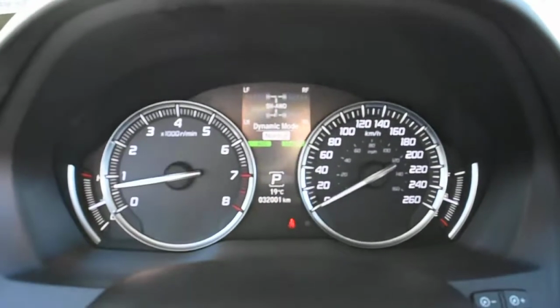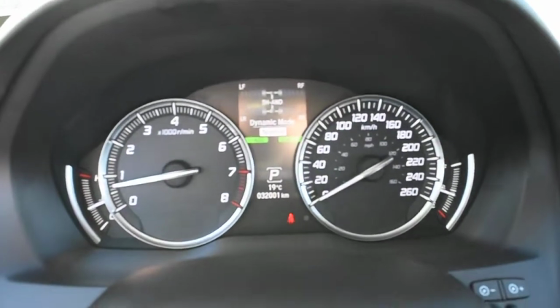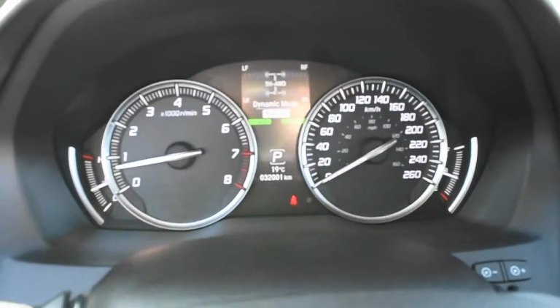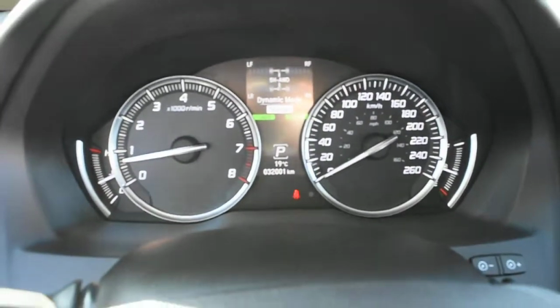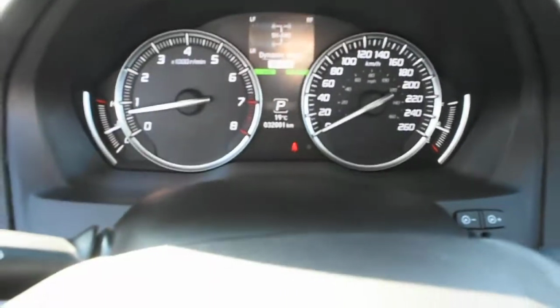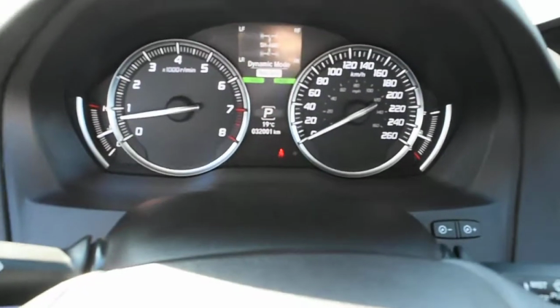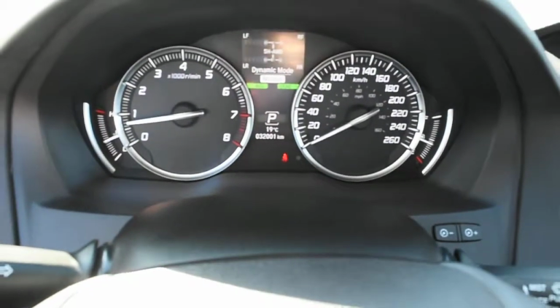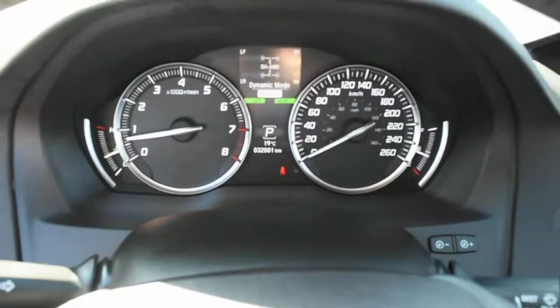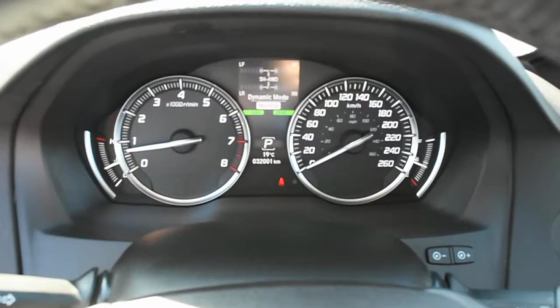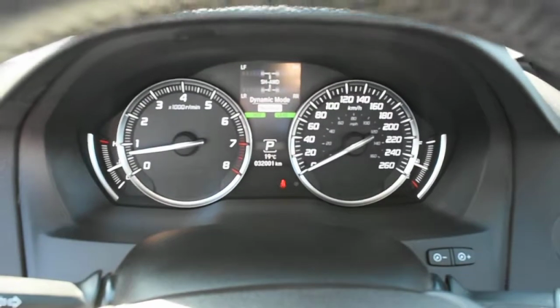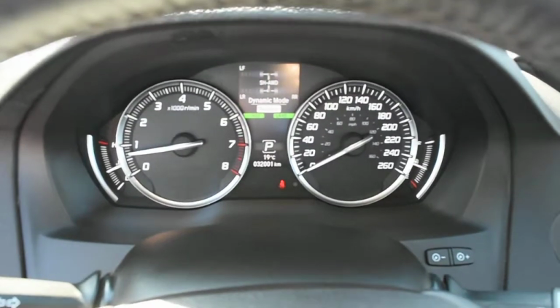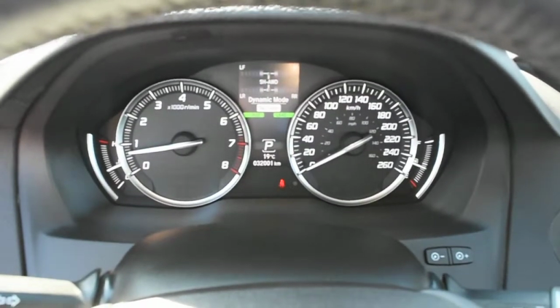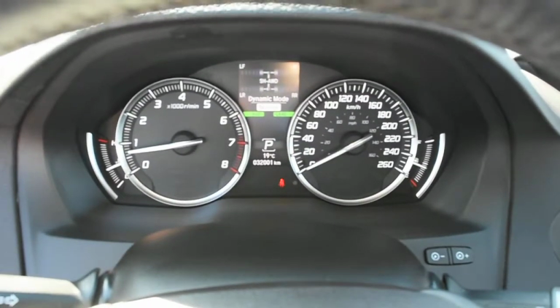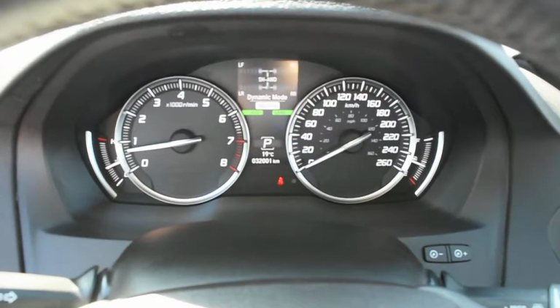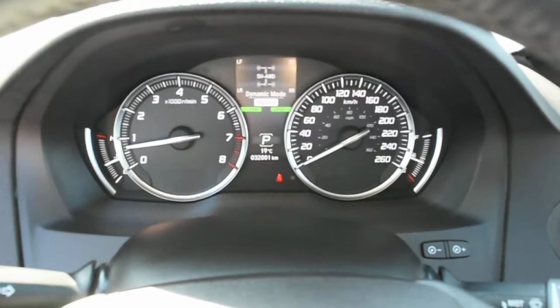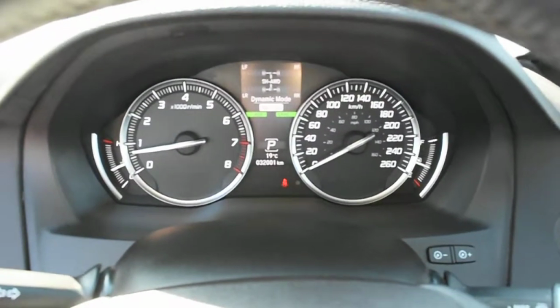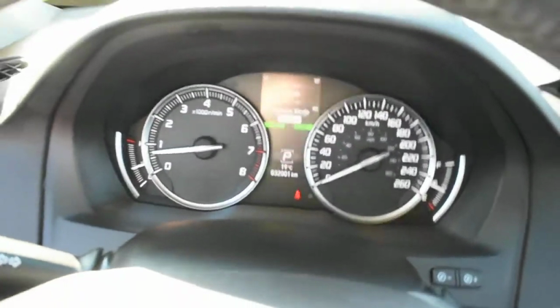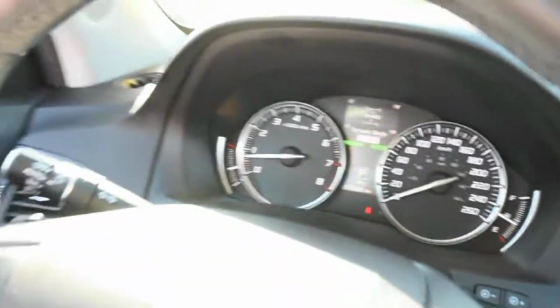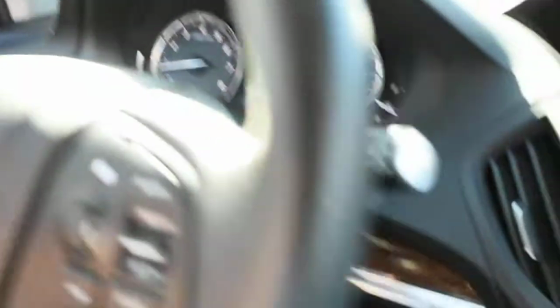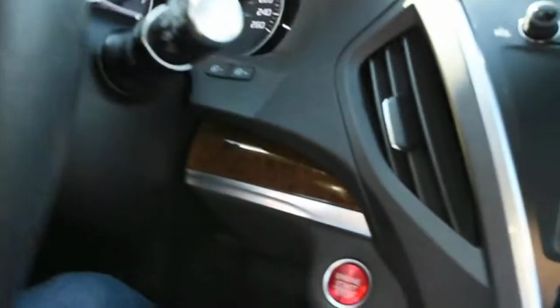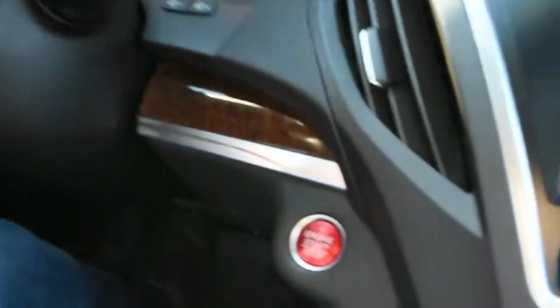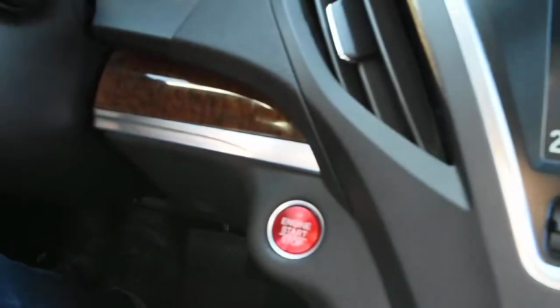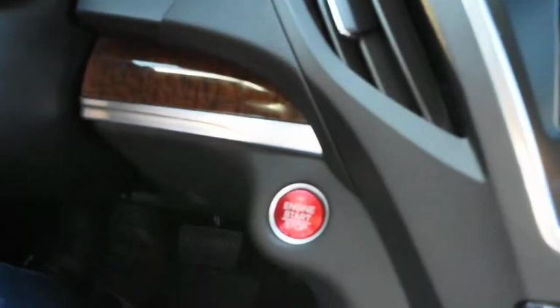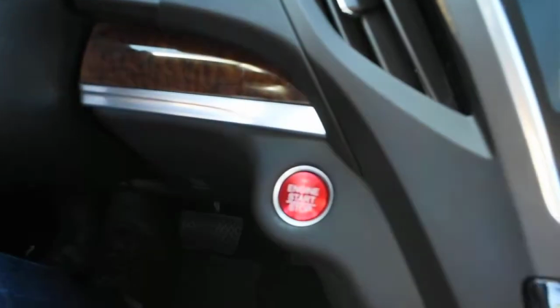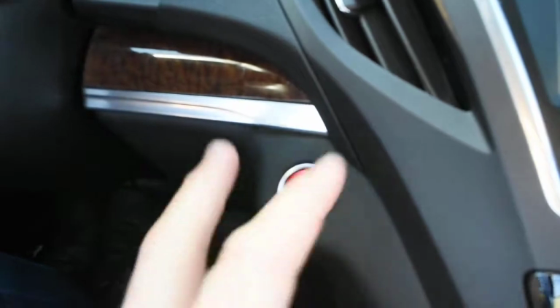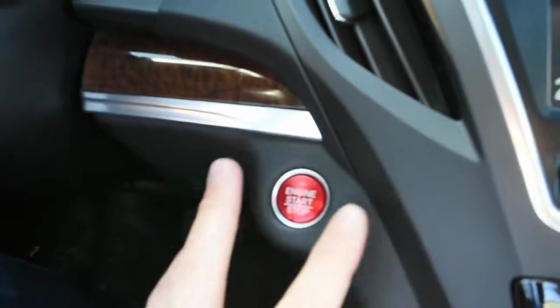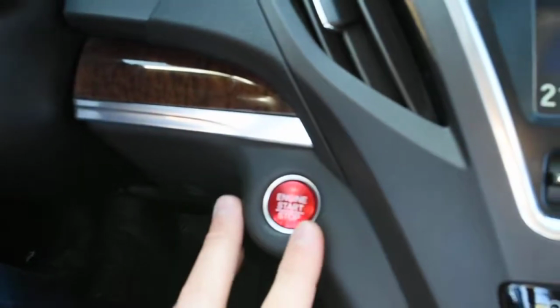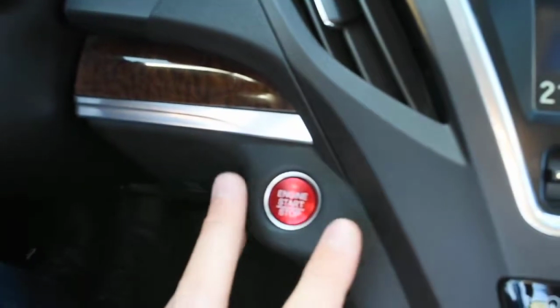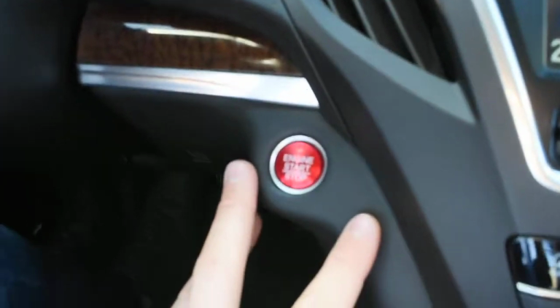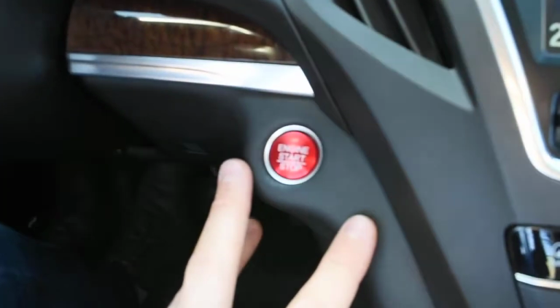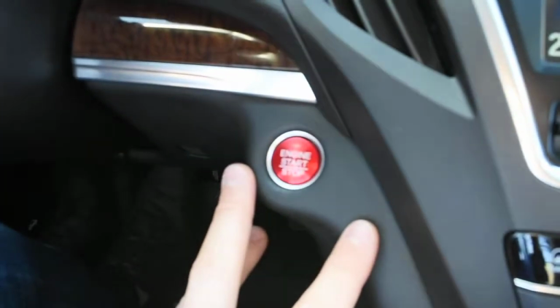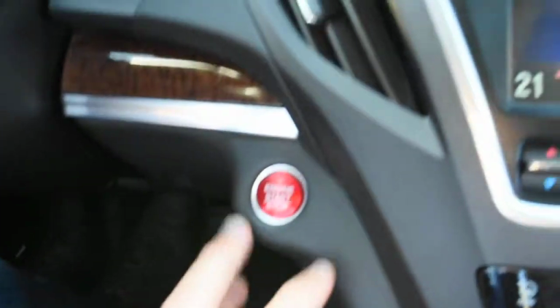Fully serviced and certified, the odometer currently sits at a very low 32,001 kilometers. Down below here, with your keyless entry system, you do get a nice push-button ignition.